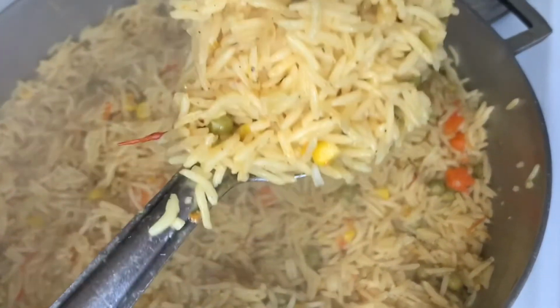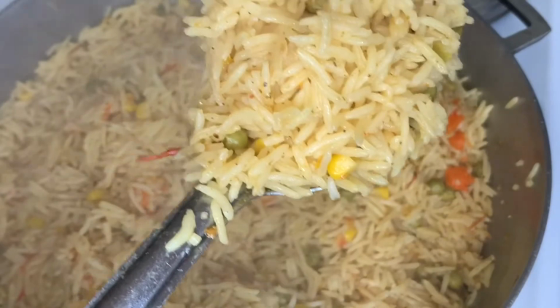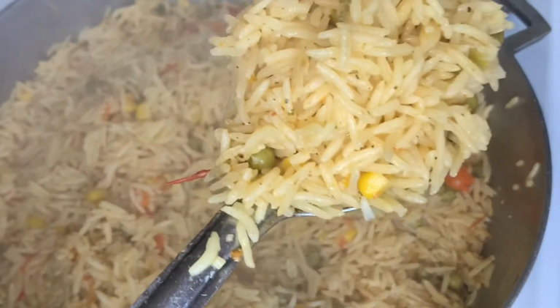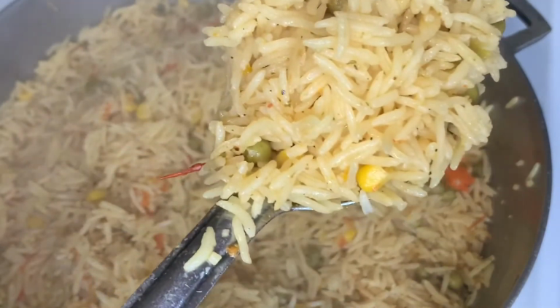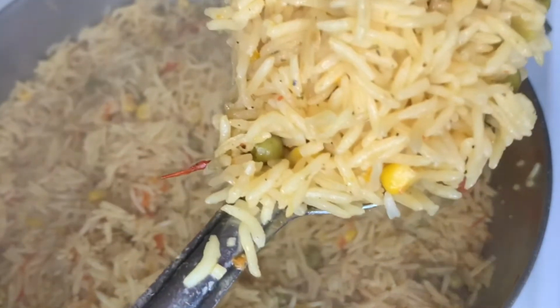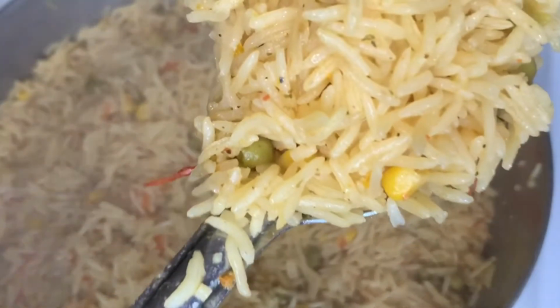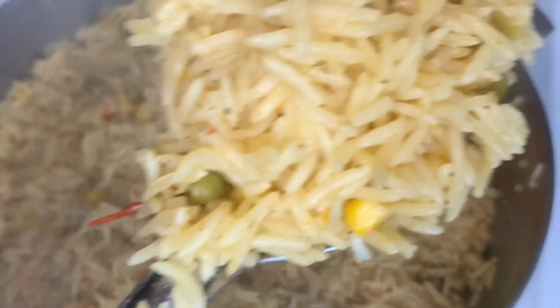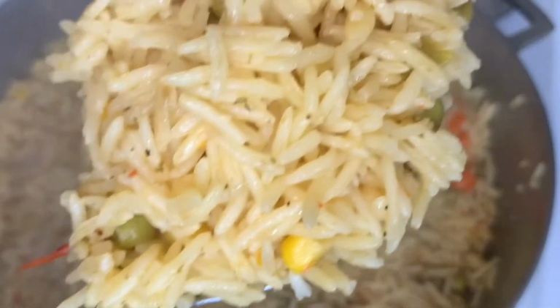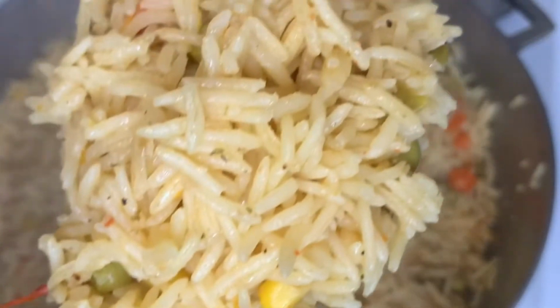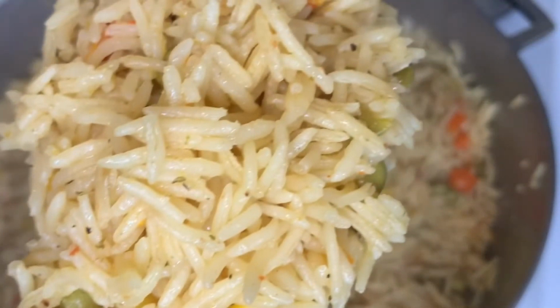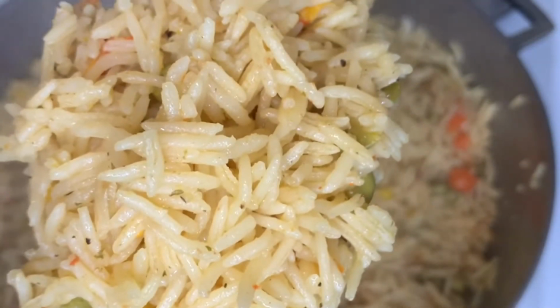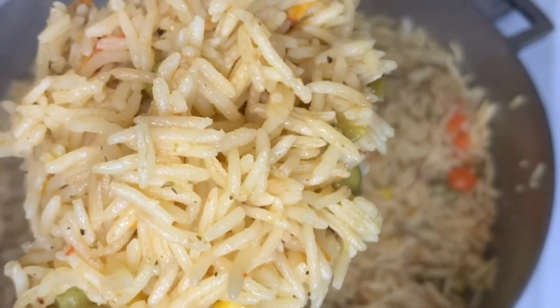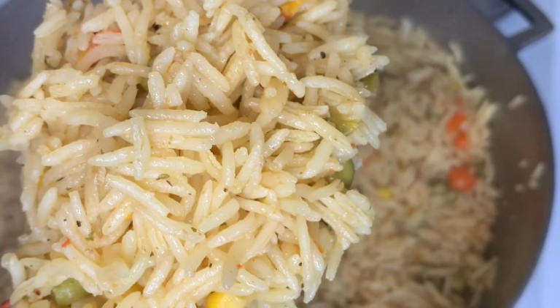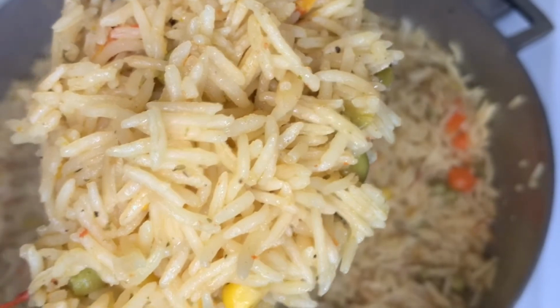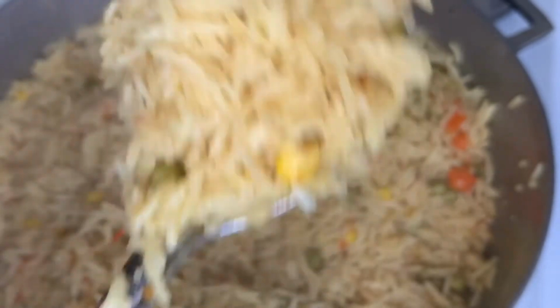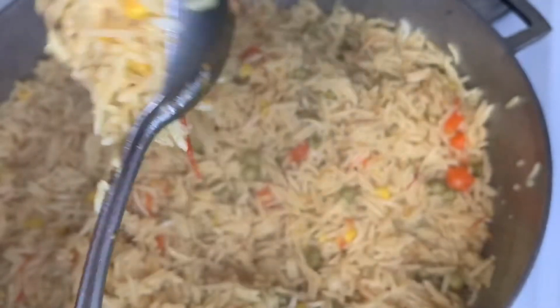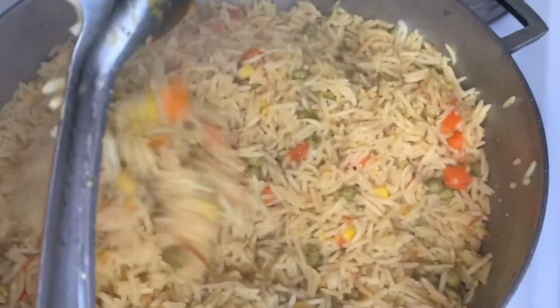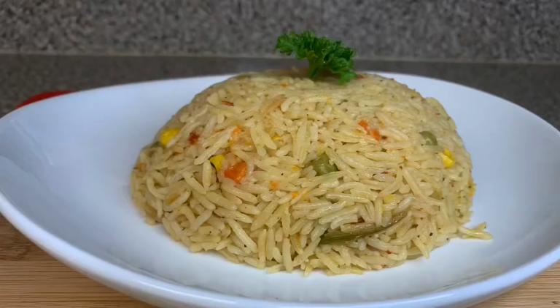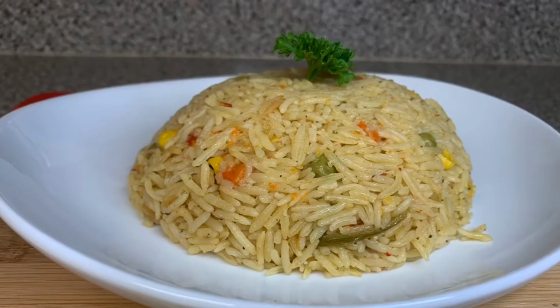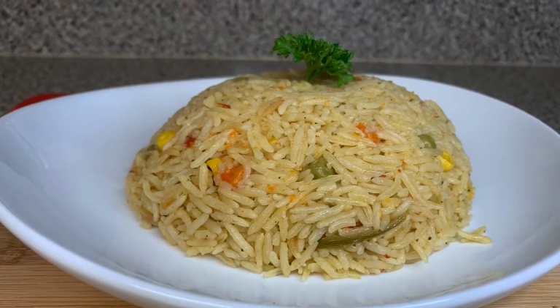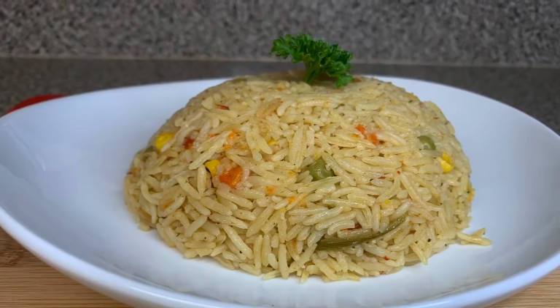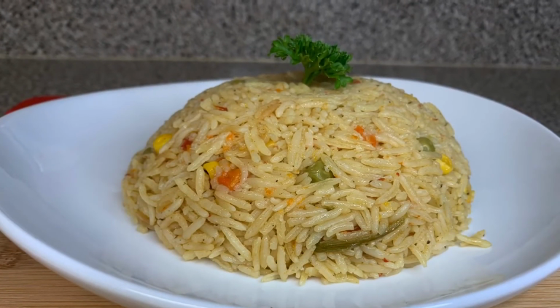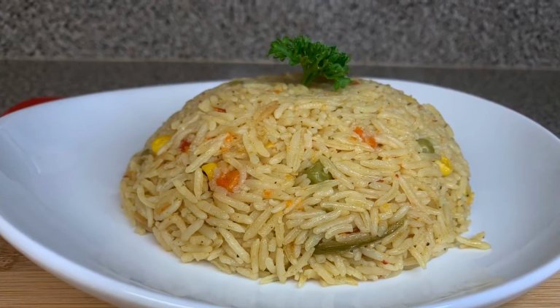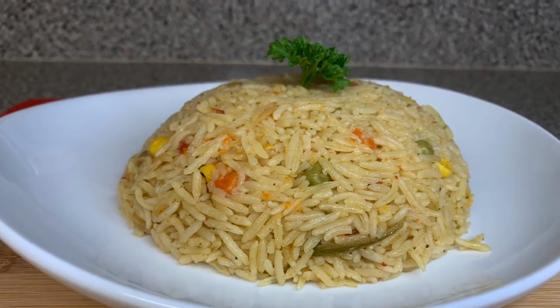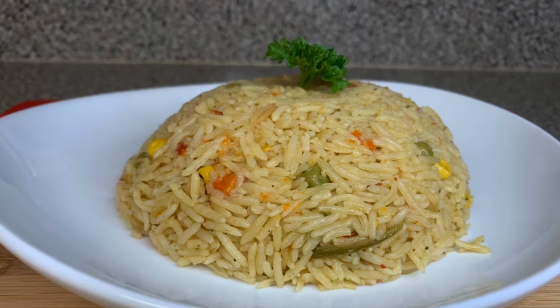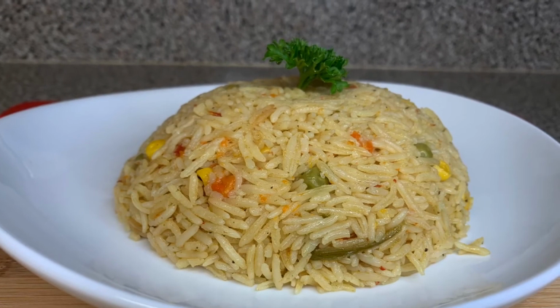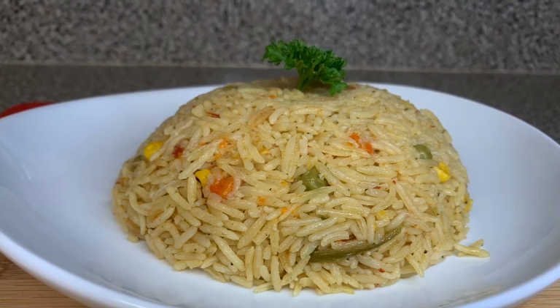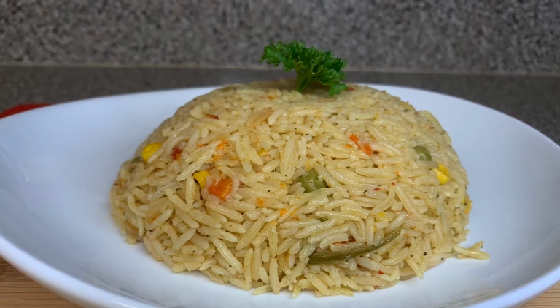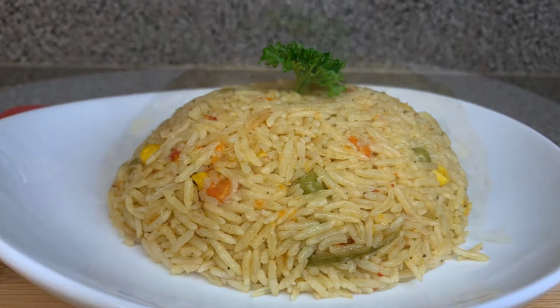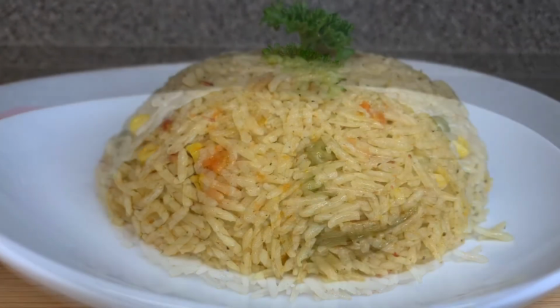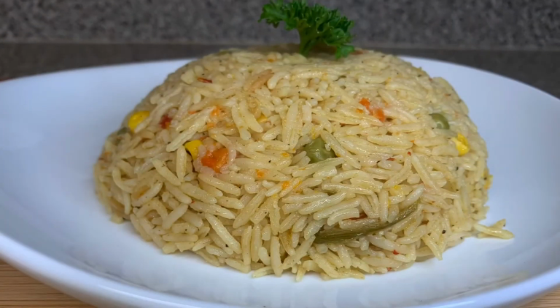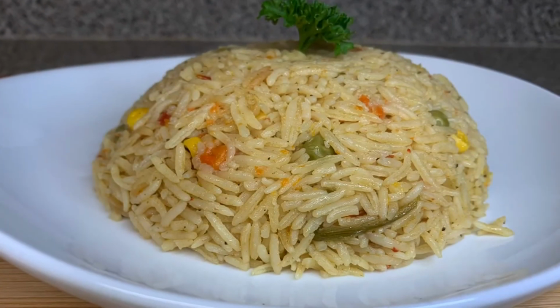Mix it up — and there we have it: coconut vegetable rice! It doesn't get any better than that. Y'all see that?